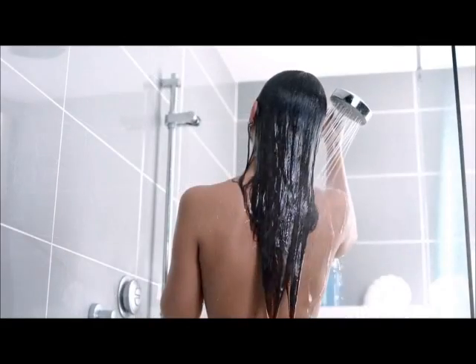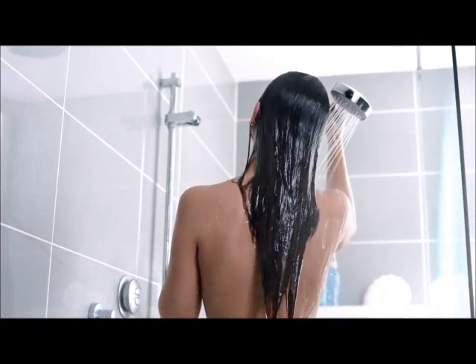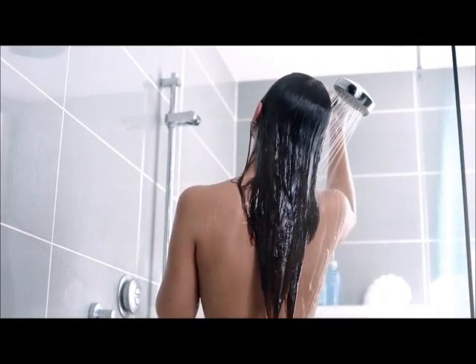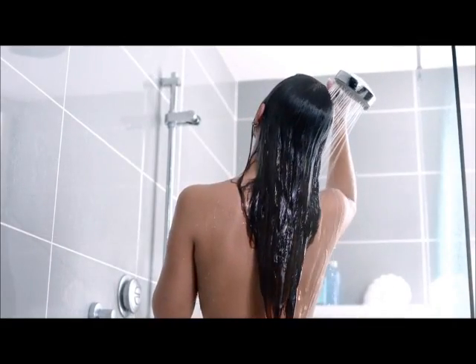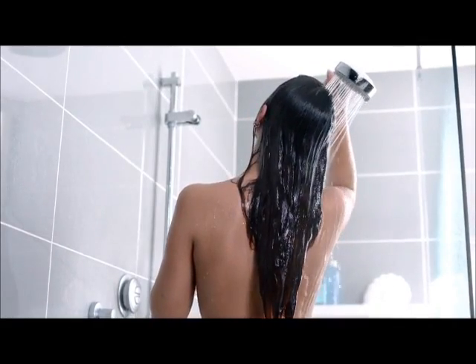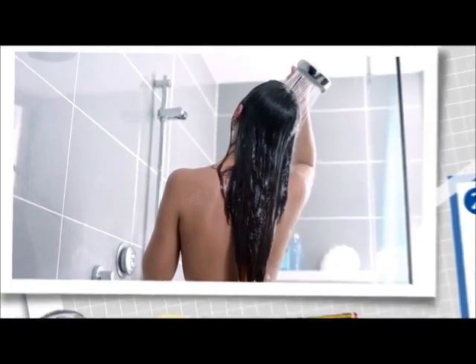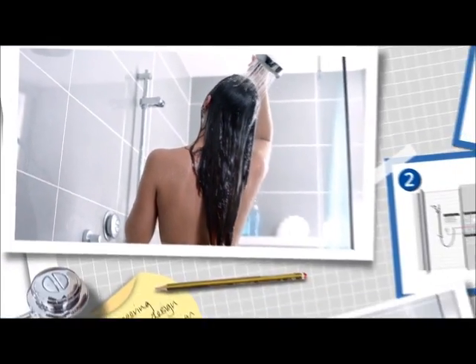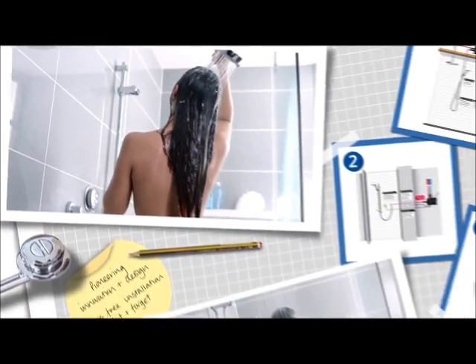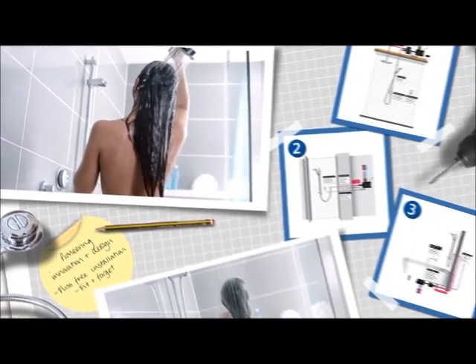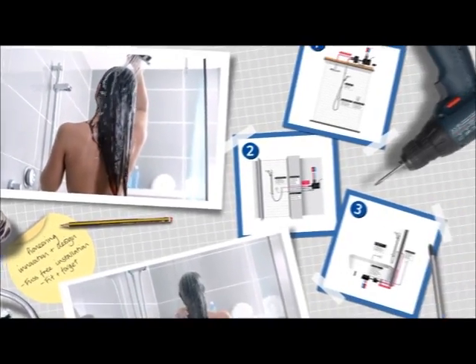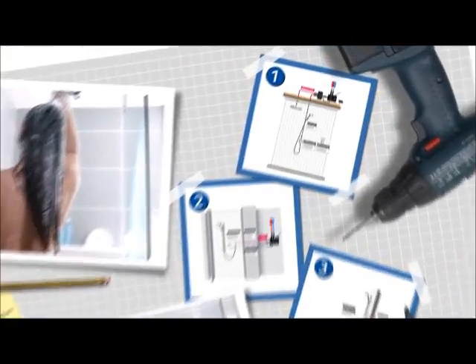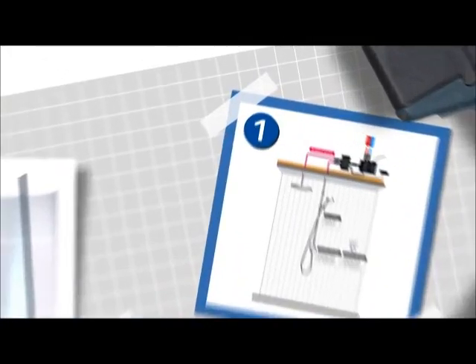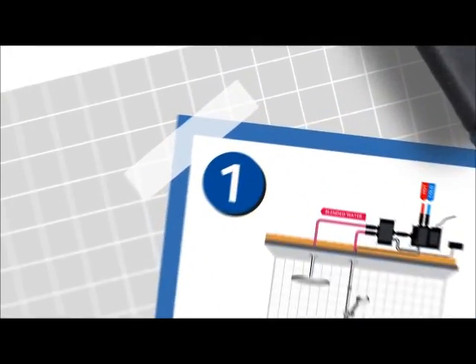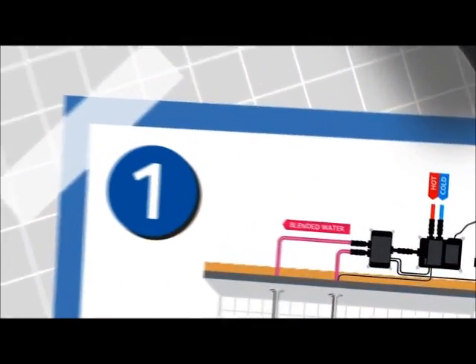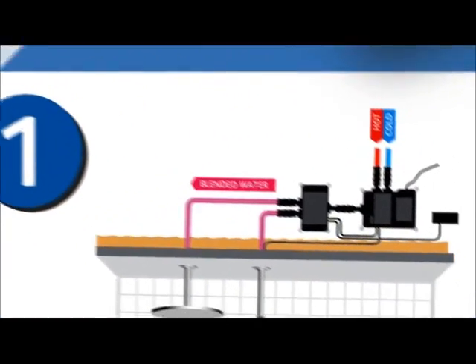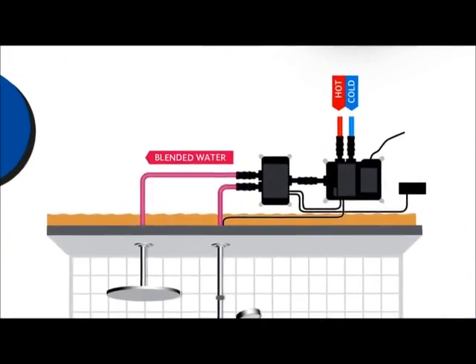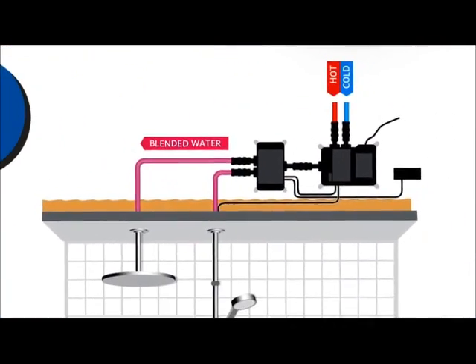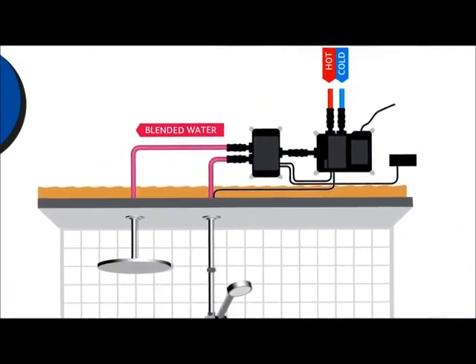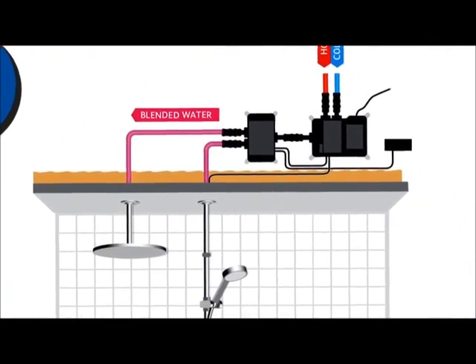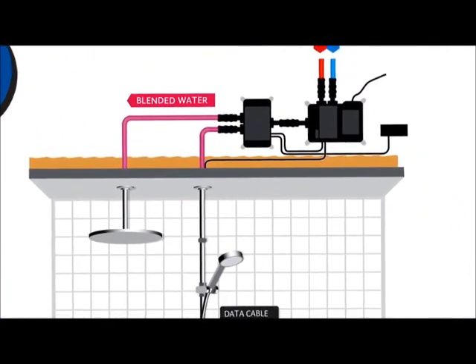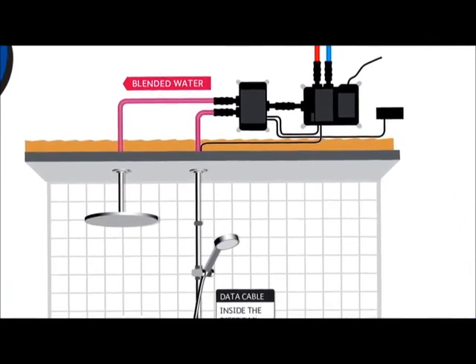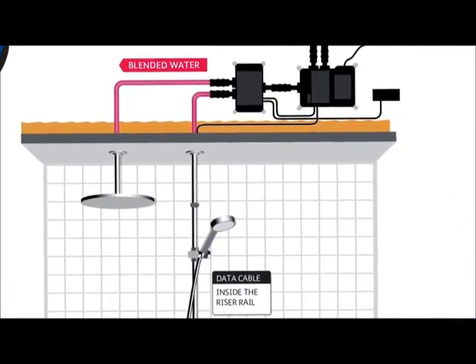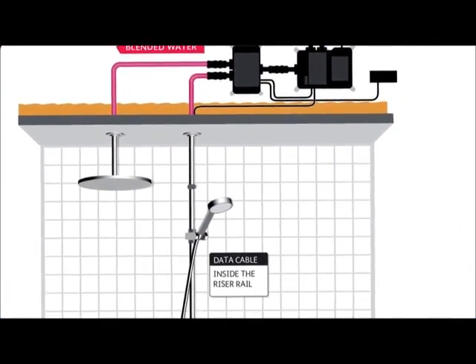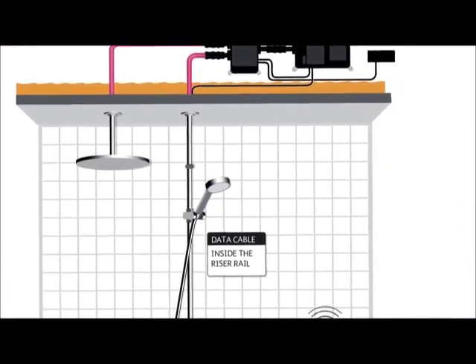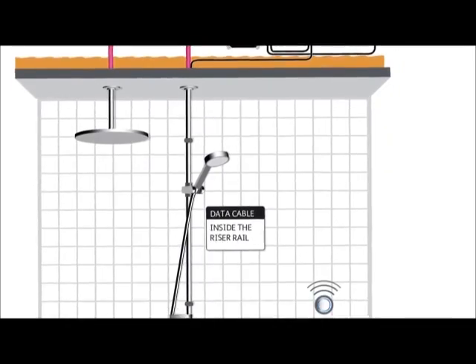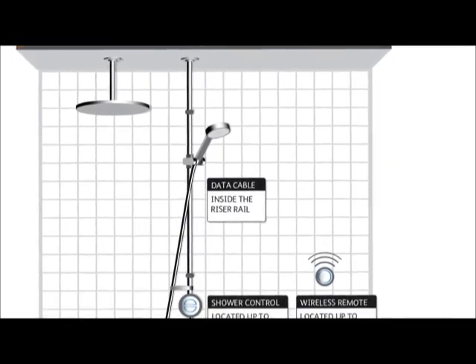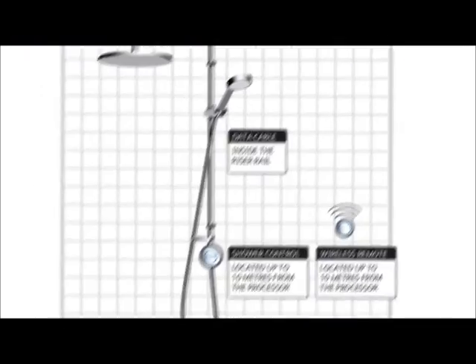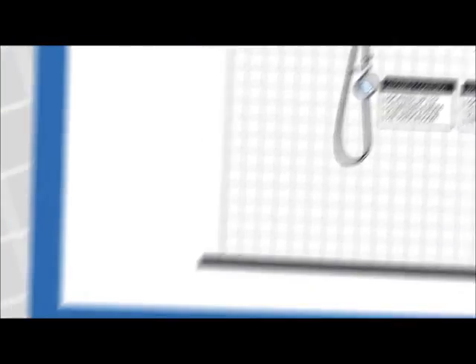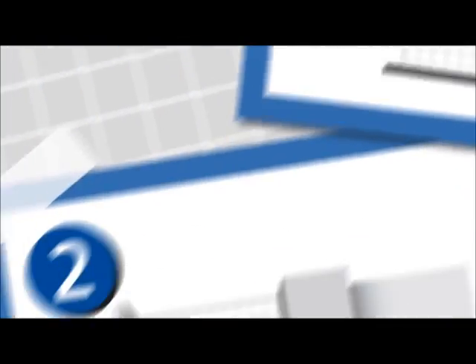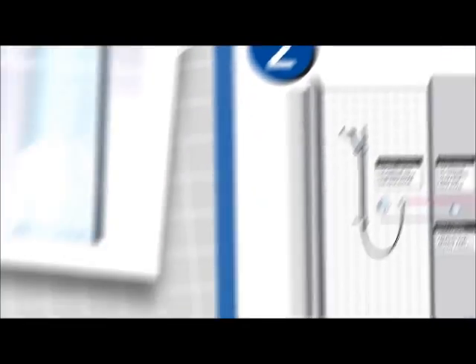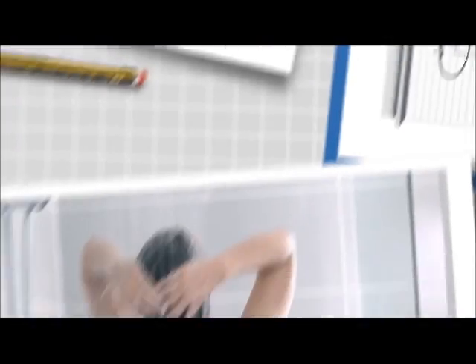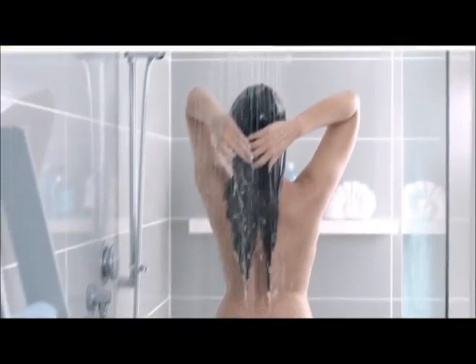At the heart of every digital shower is an electronic processor no bigger than a shoebox that blends the water precisely, controls the flow with absolute precision, and can be fitted easily in a loft, an airing cupboard, or even under the bath.